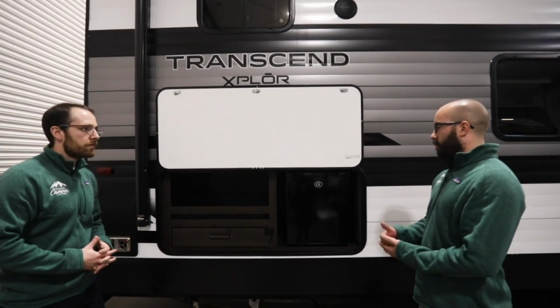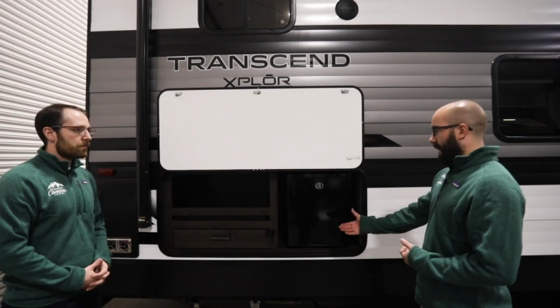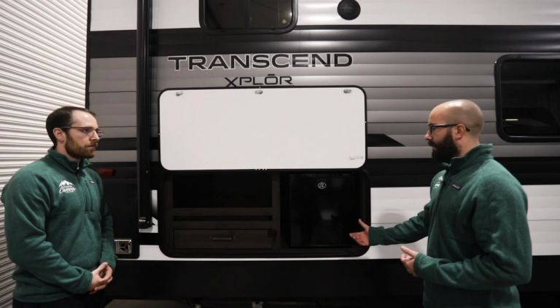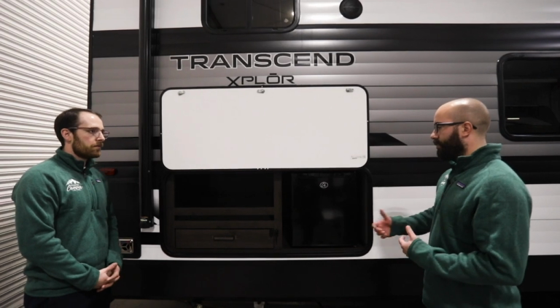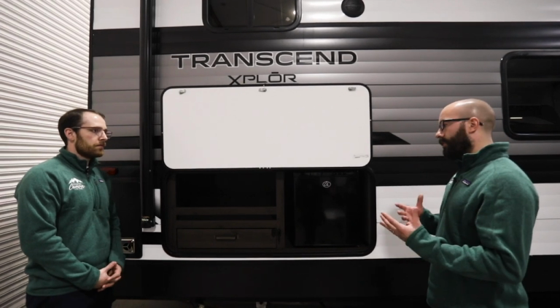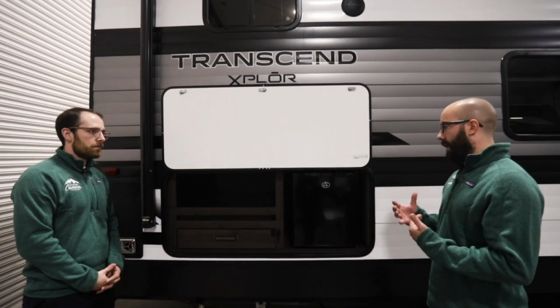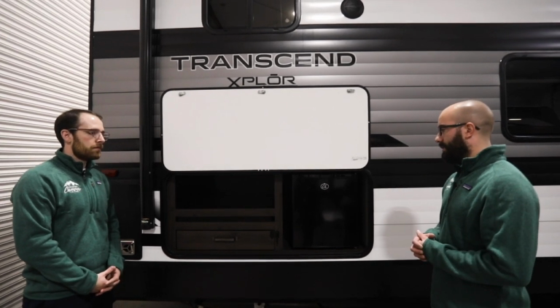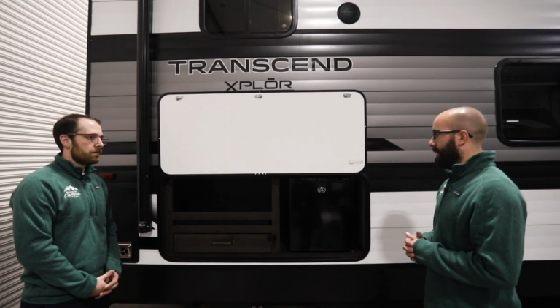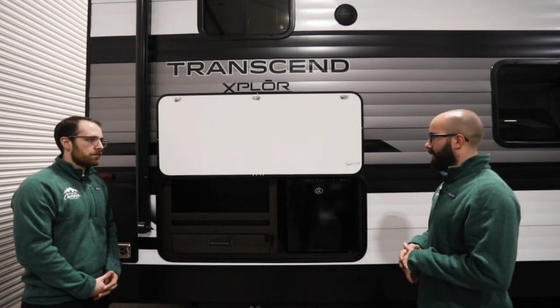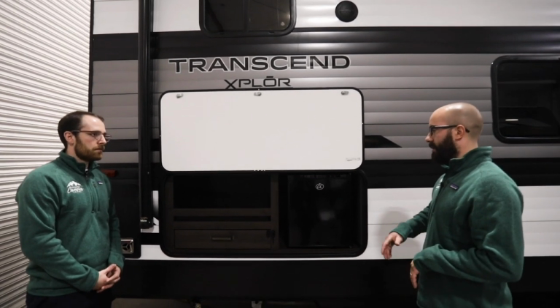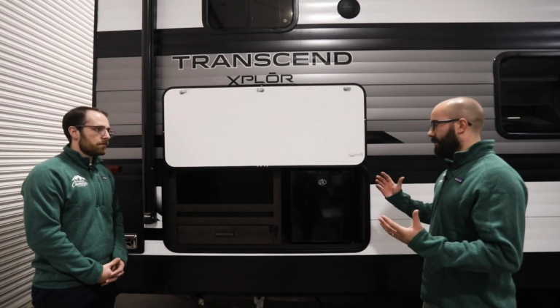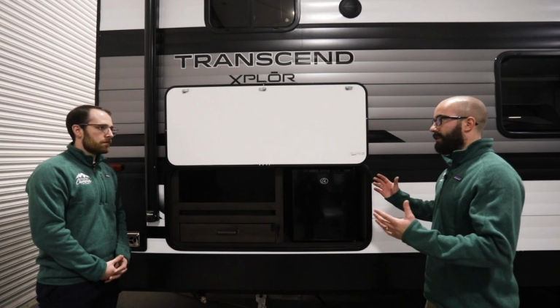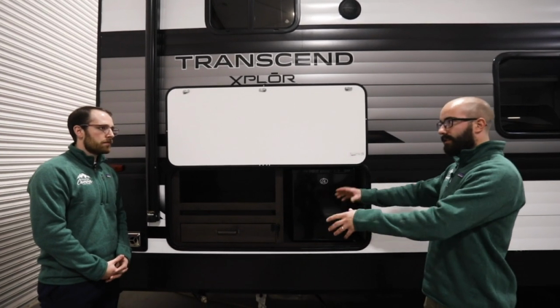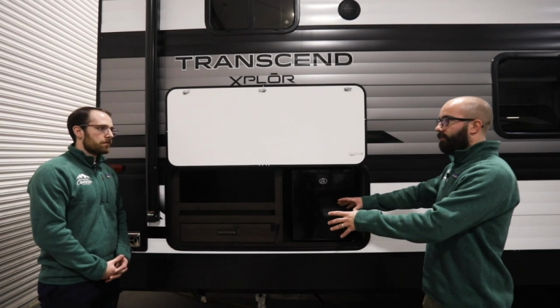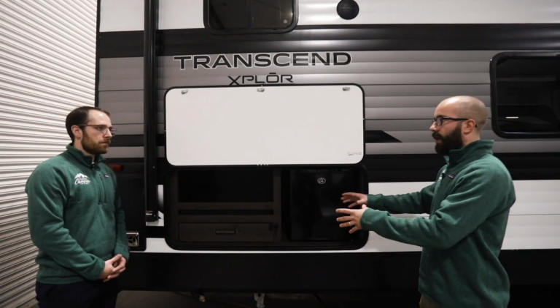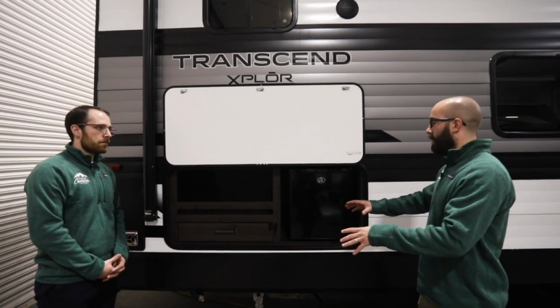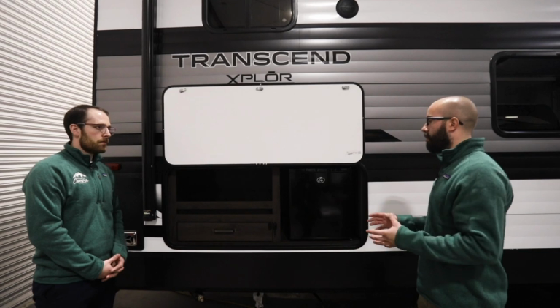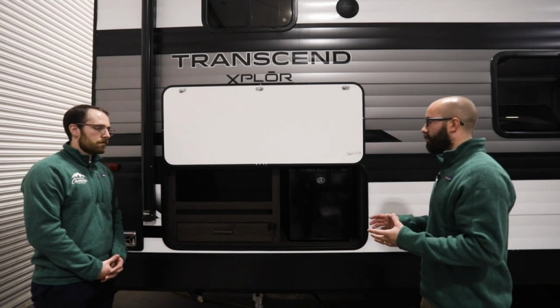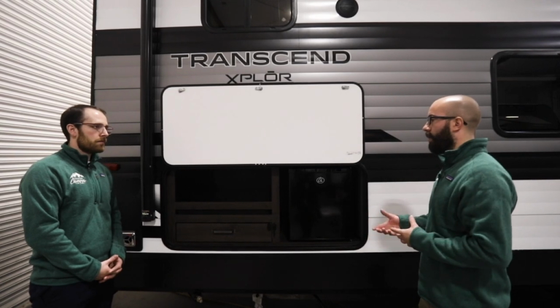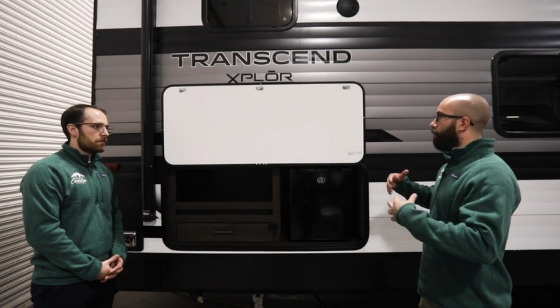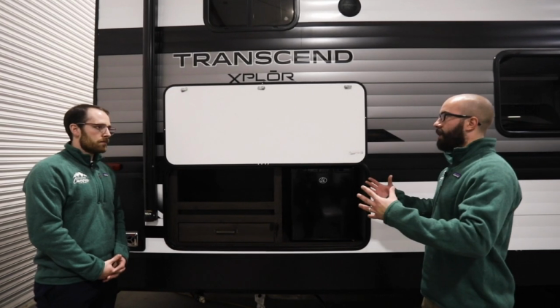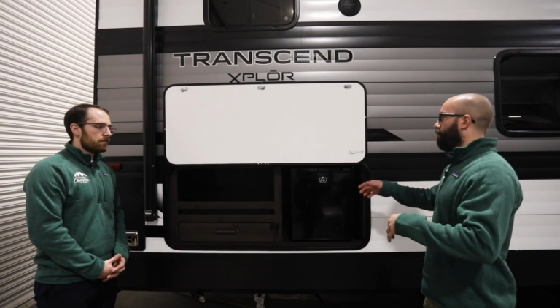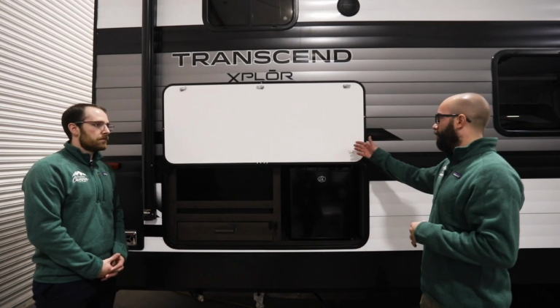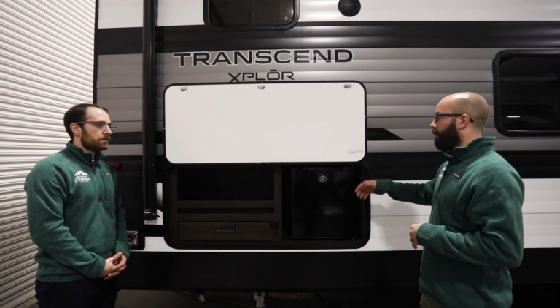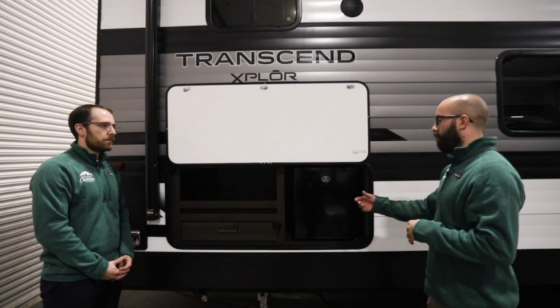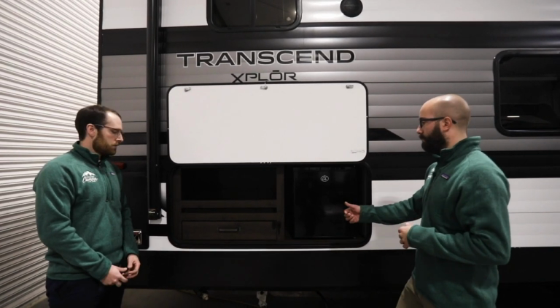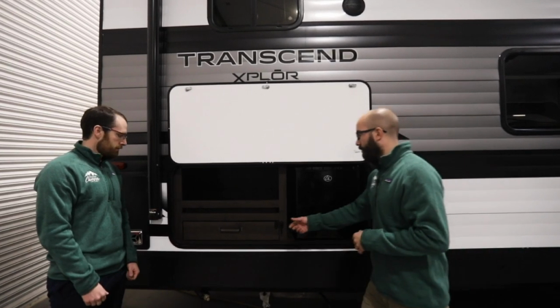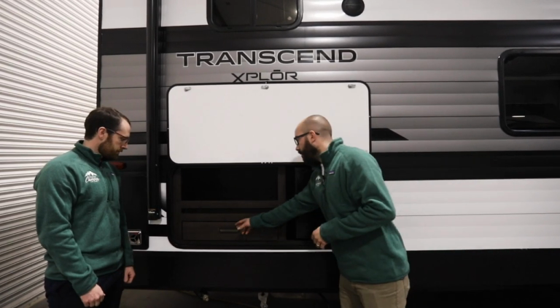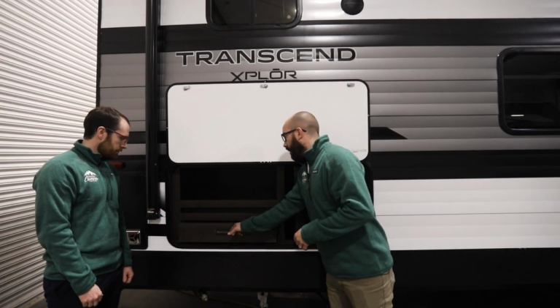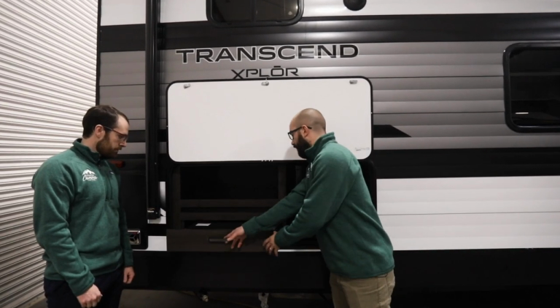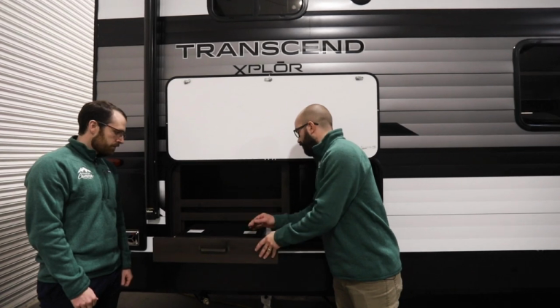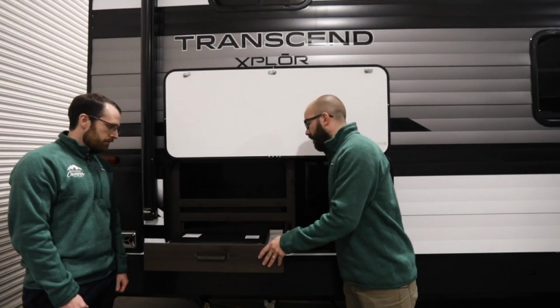So for the outdoor kitchen, nine times out of ten — if not ten out of ten — it's going to be for a pullout cooktop, so that way when you're set up, you open your compartment door and you can pull out your gas cooktop.